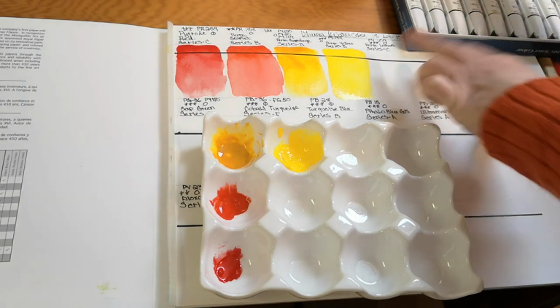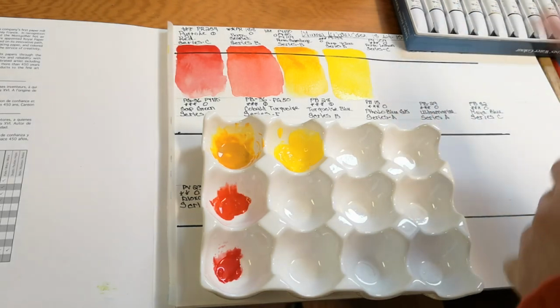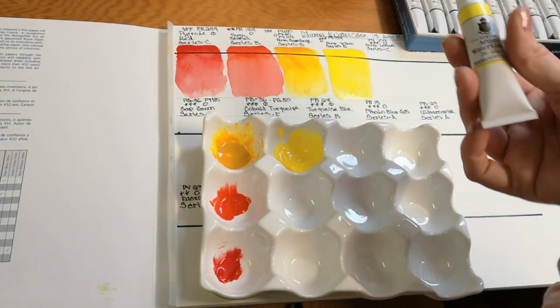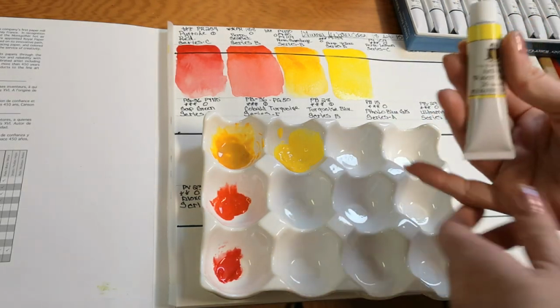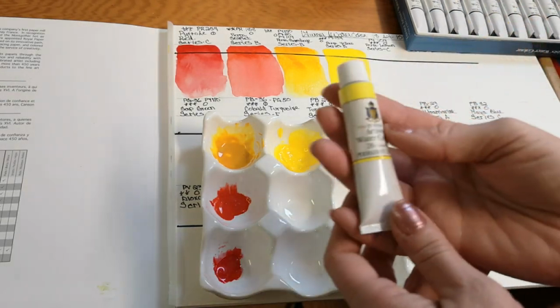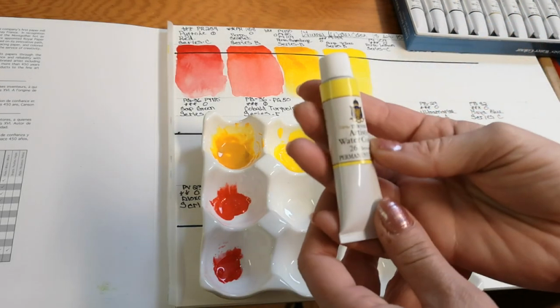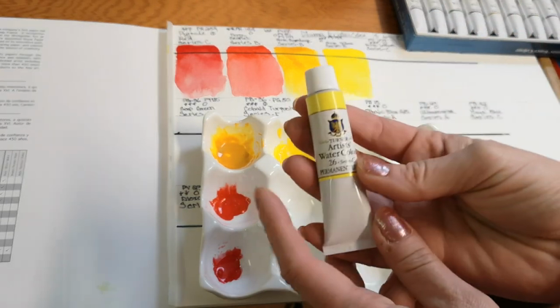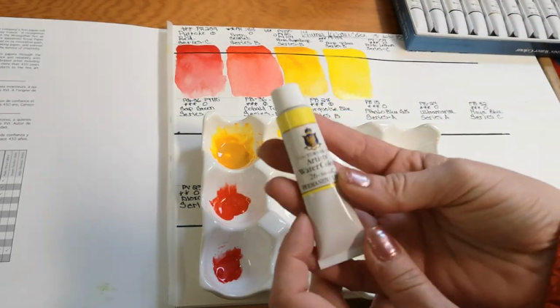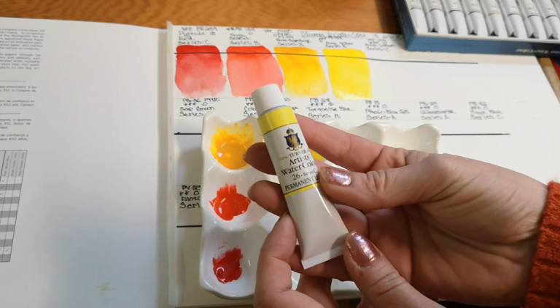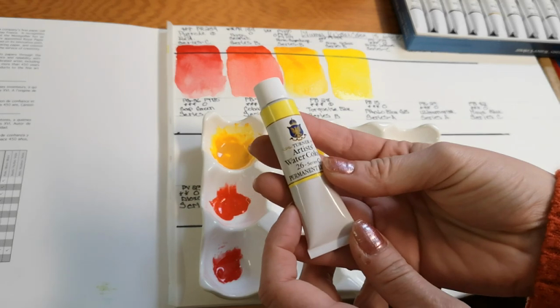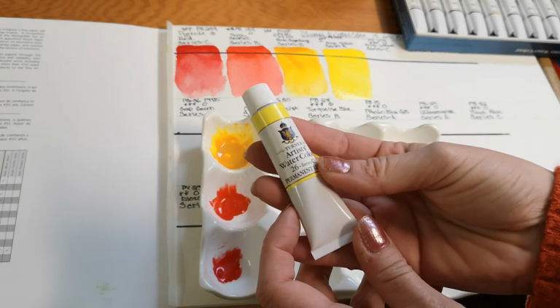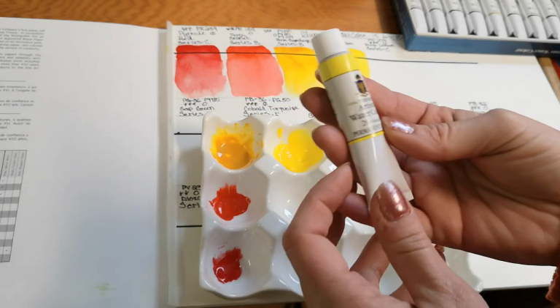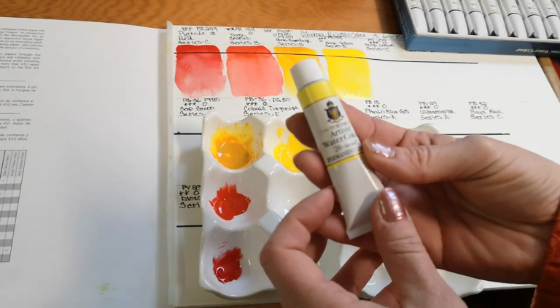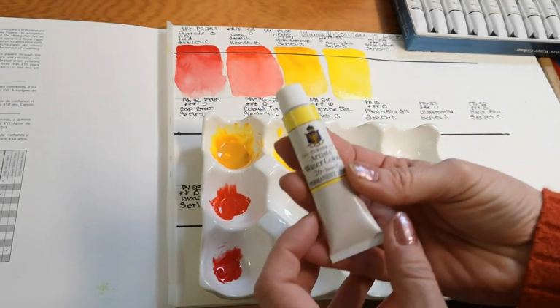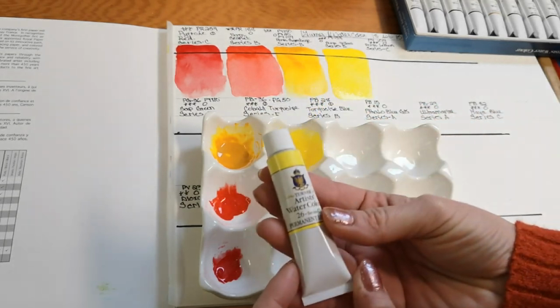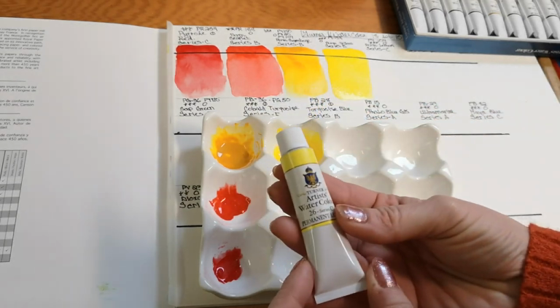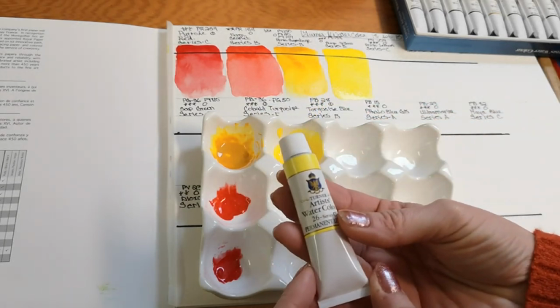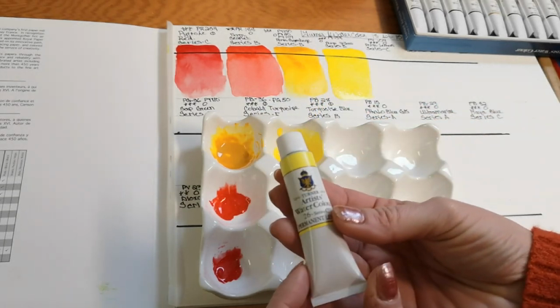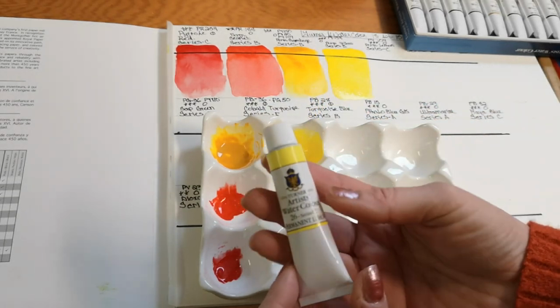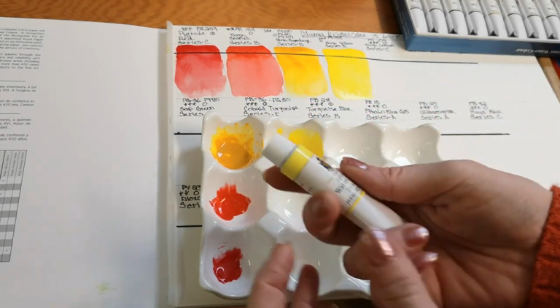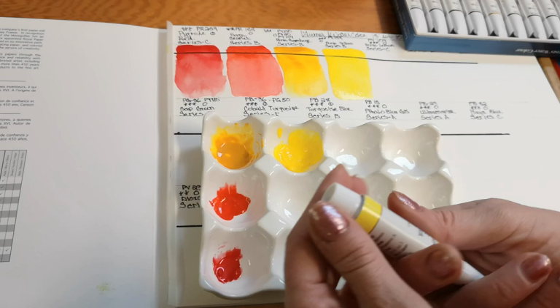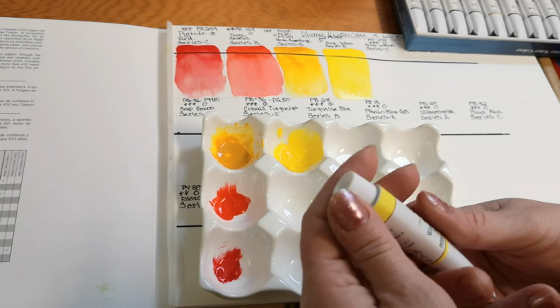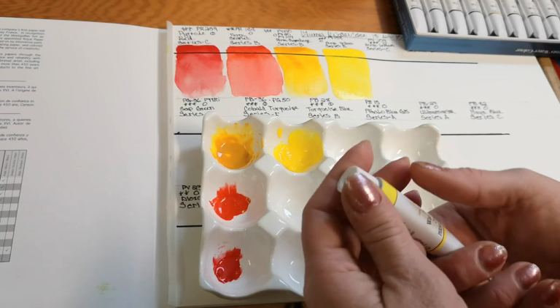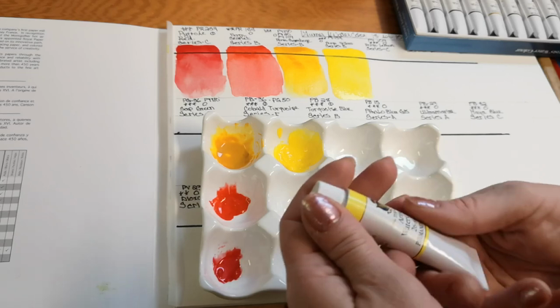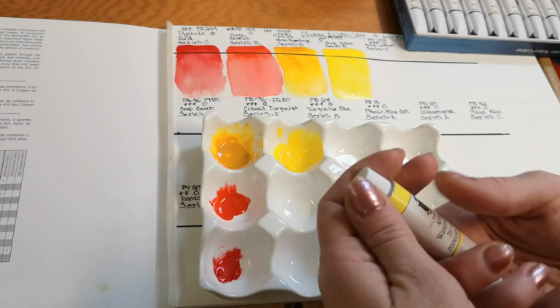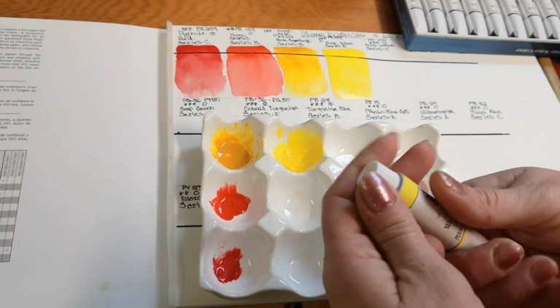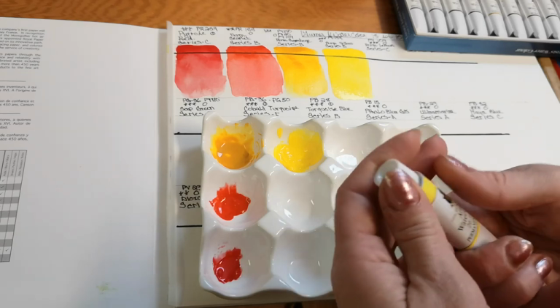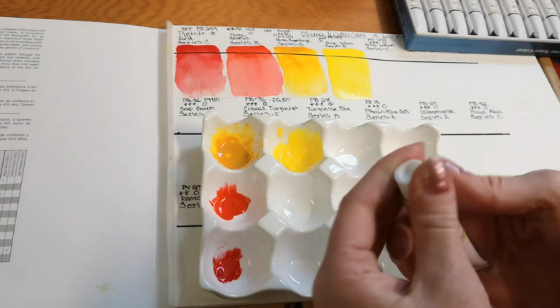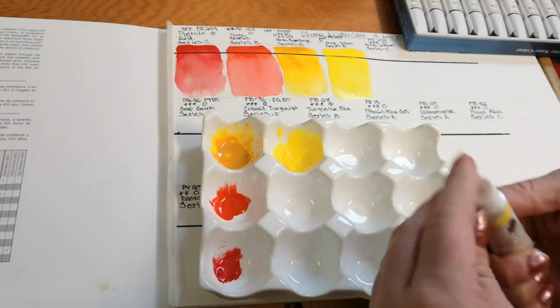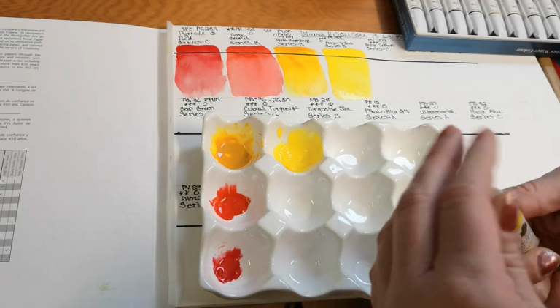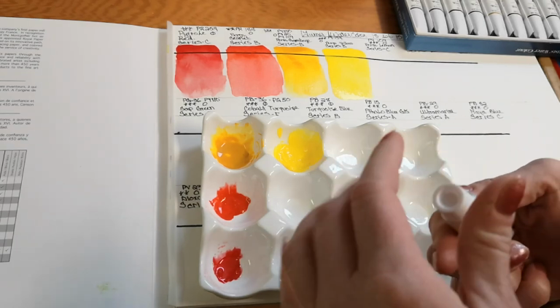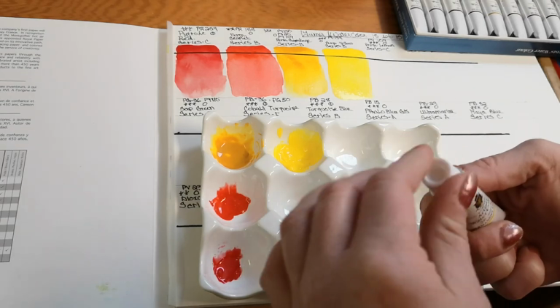The next color is Lemon Yellow, a series C pigment made with PY109 — transparent with a three-star lightfast rating.